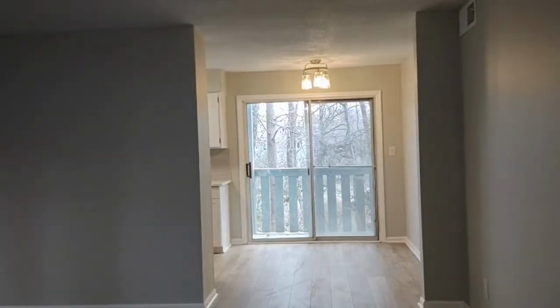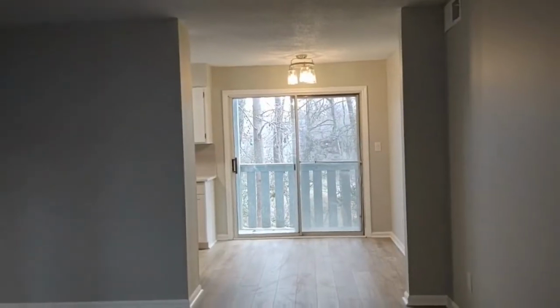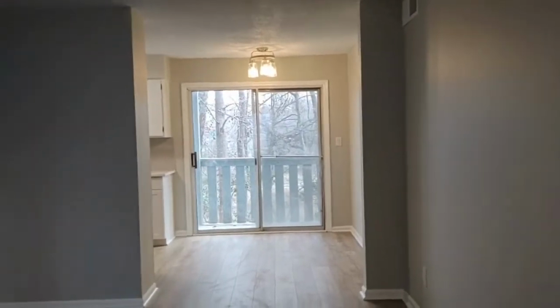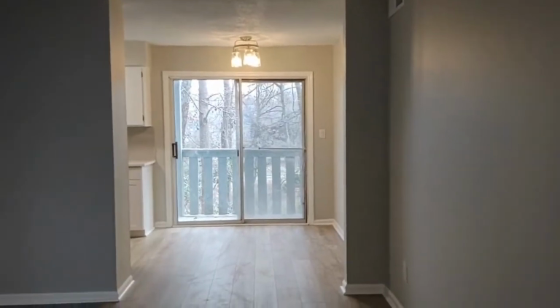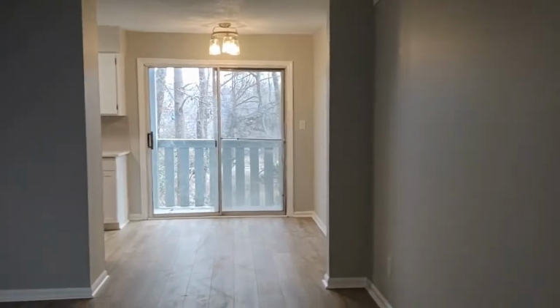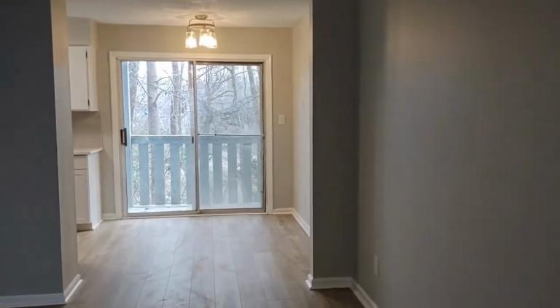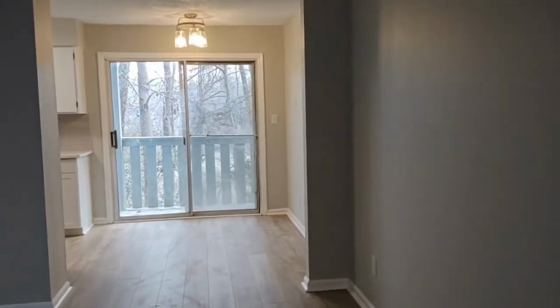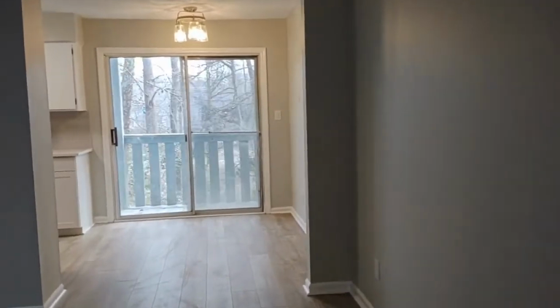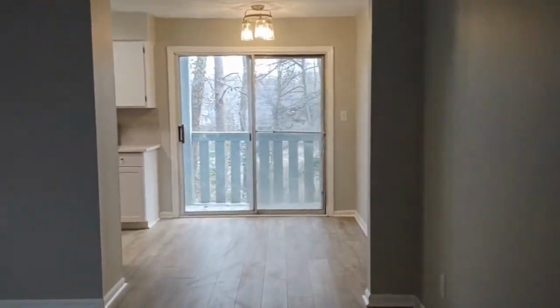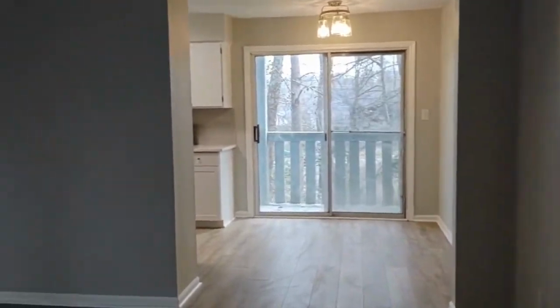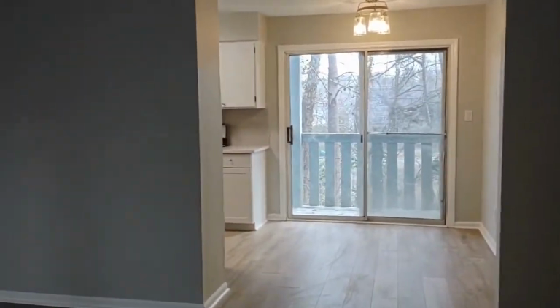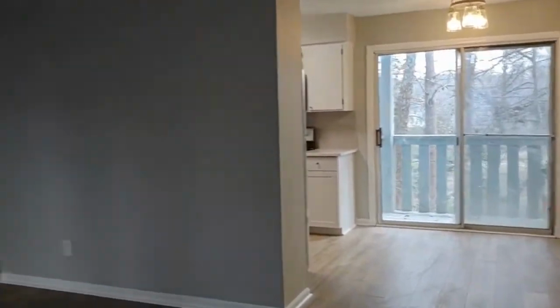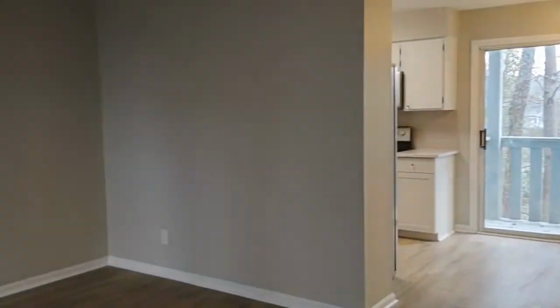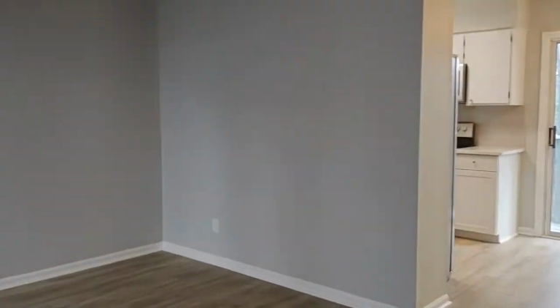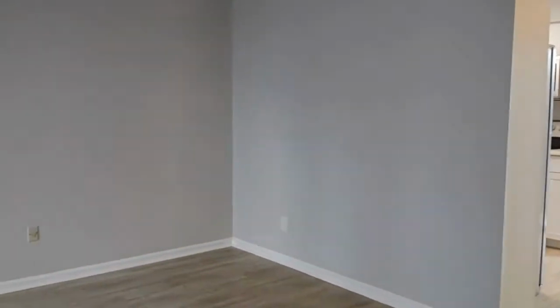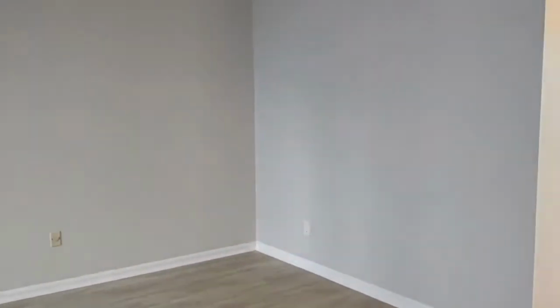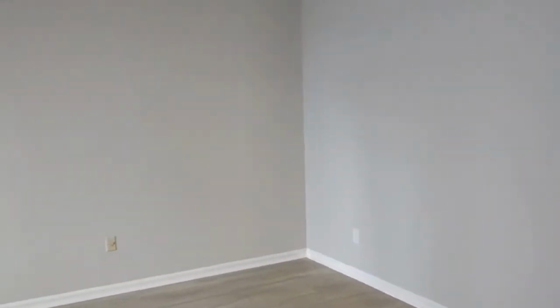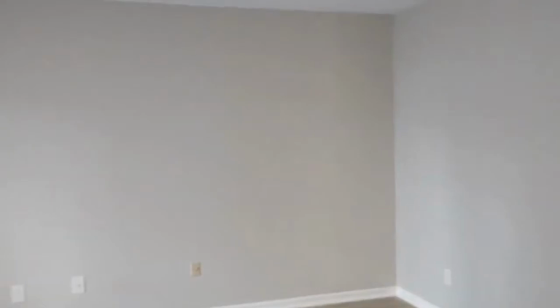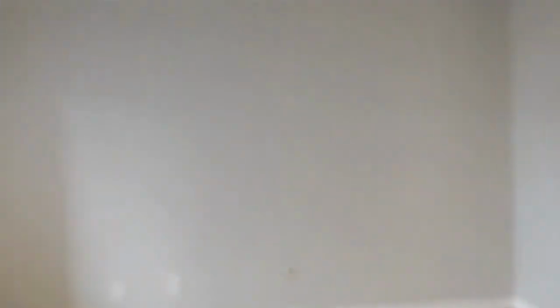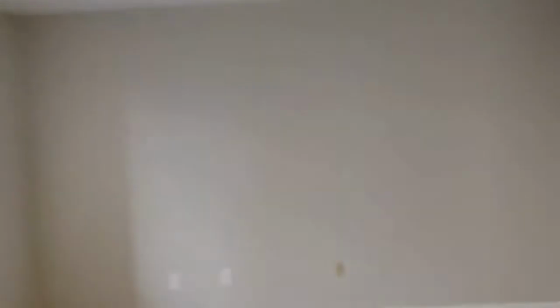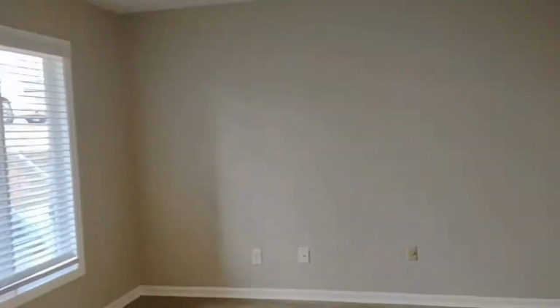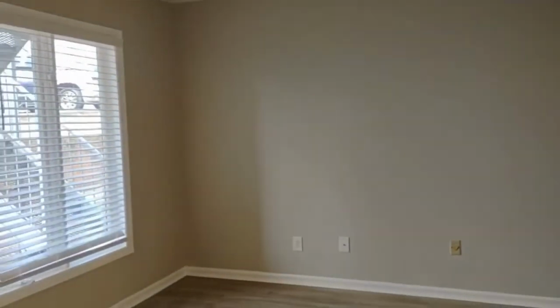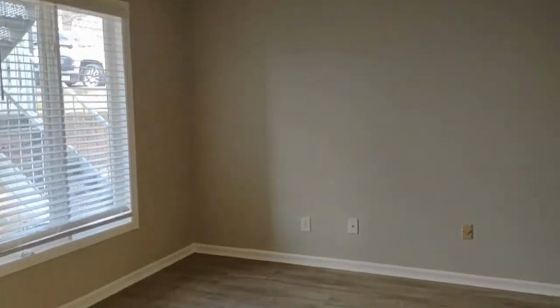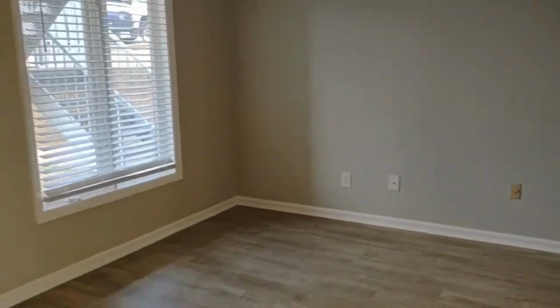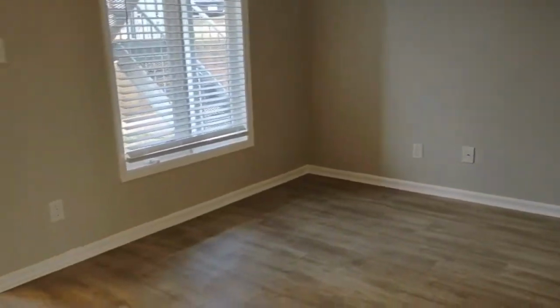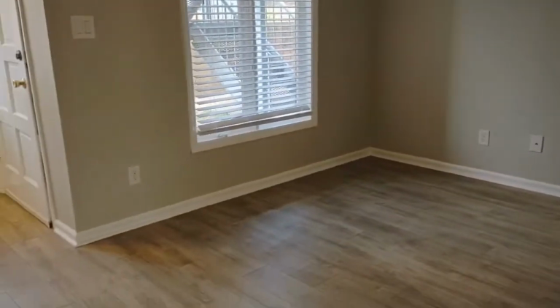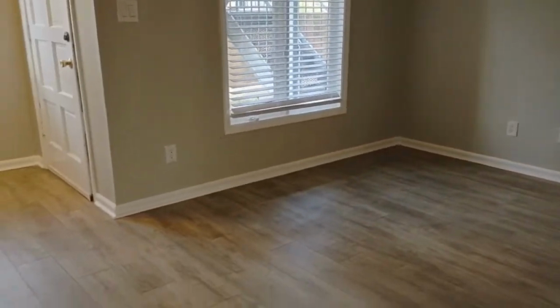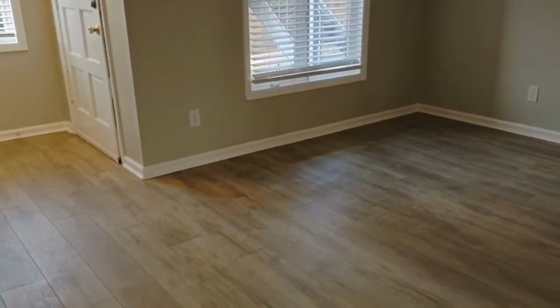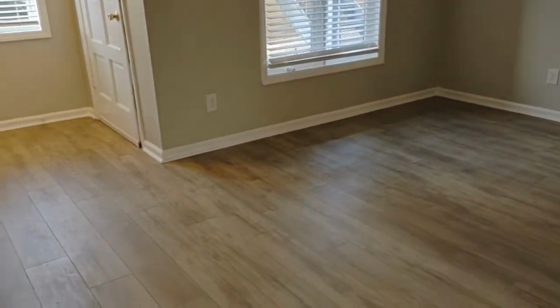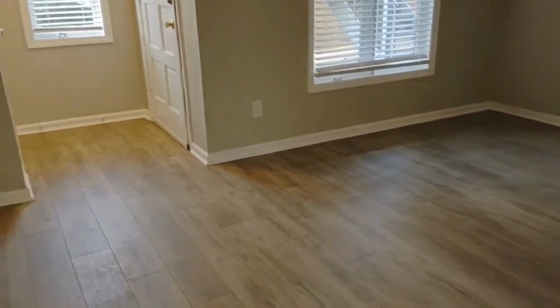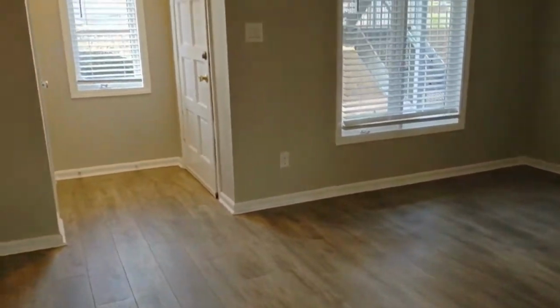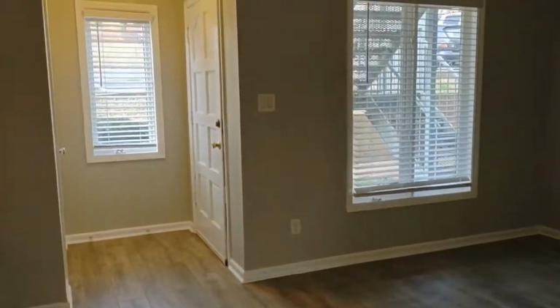Upon entering the home you will notice an open concept feel. We enter into the living room, which is complete with laminate flooring and two windows.